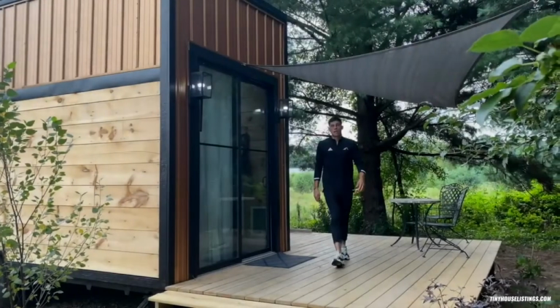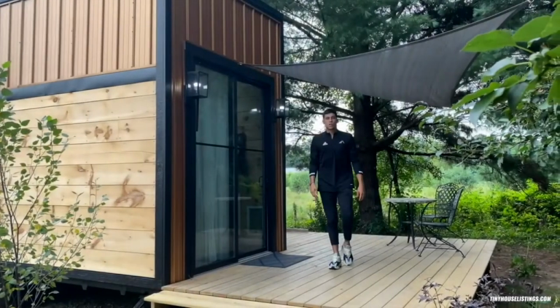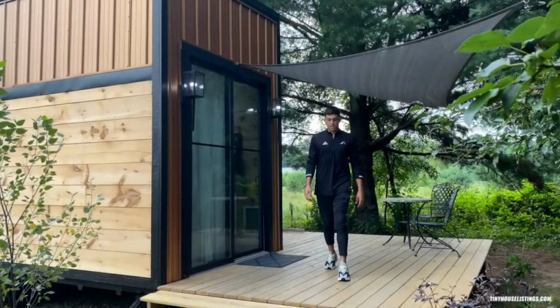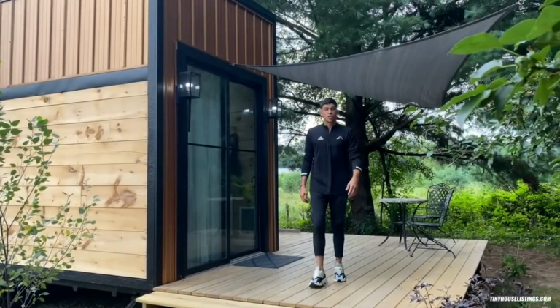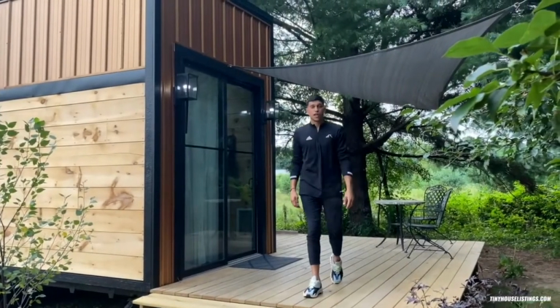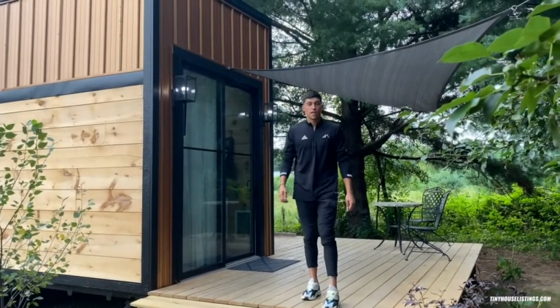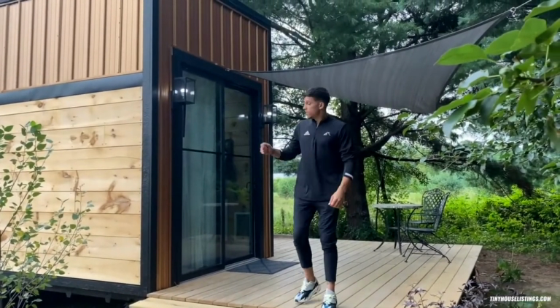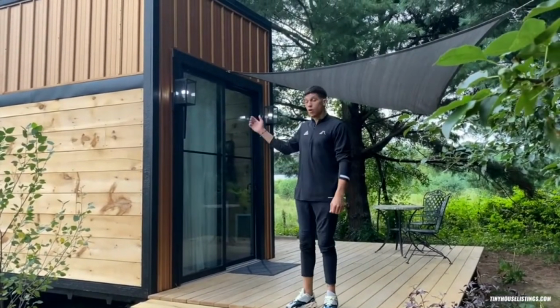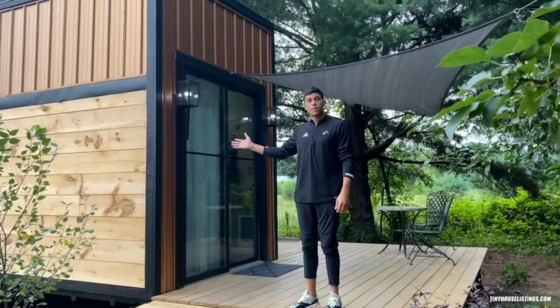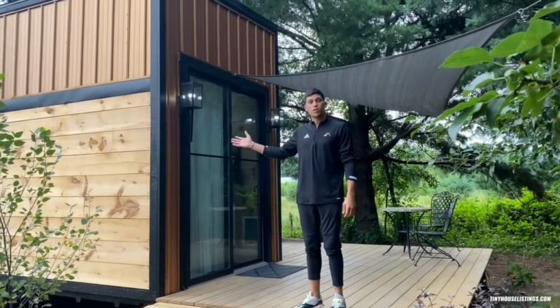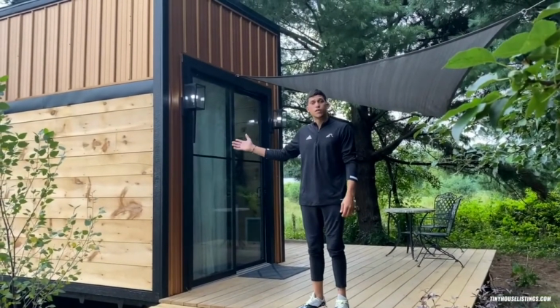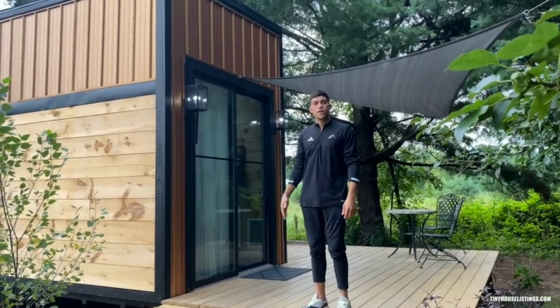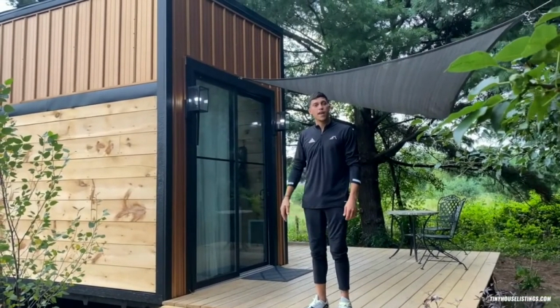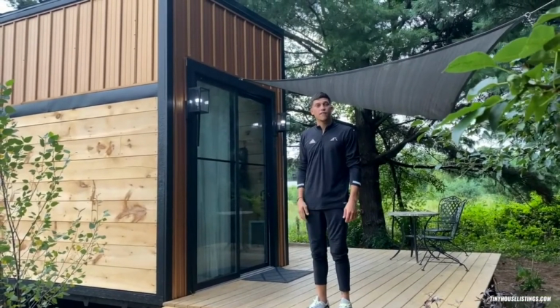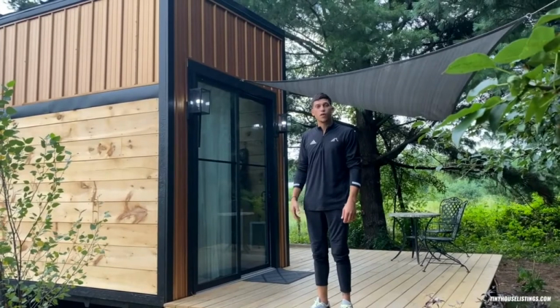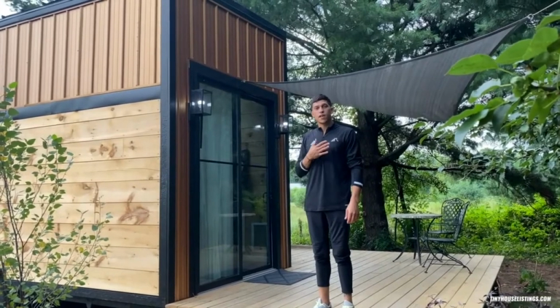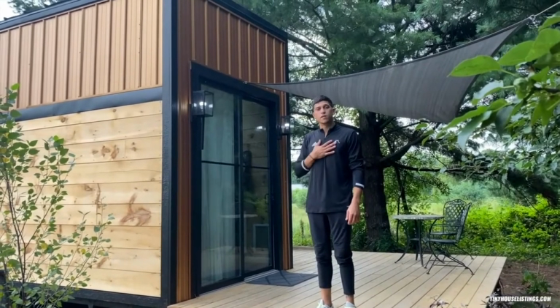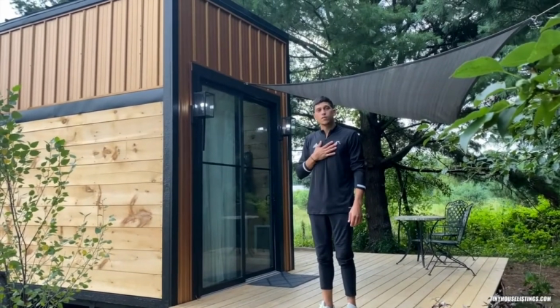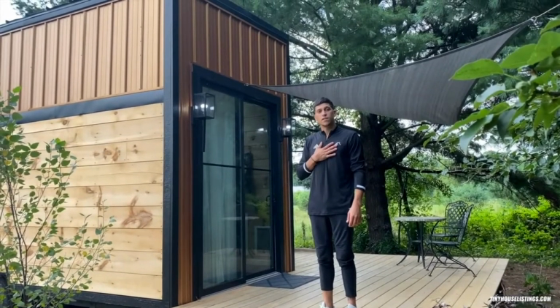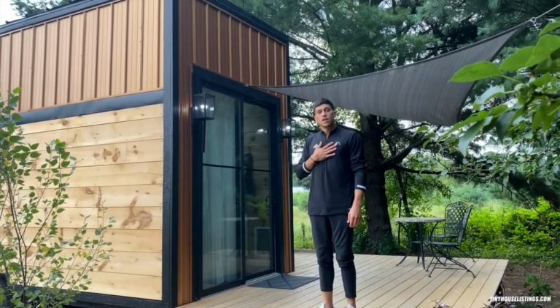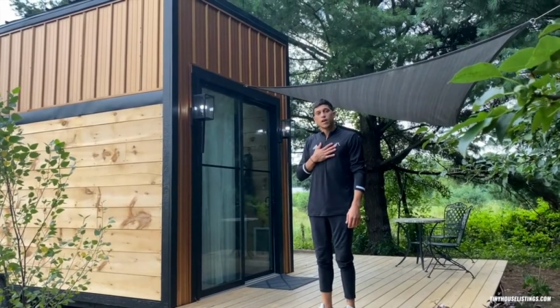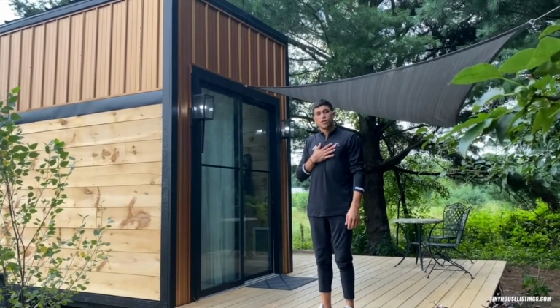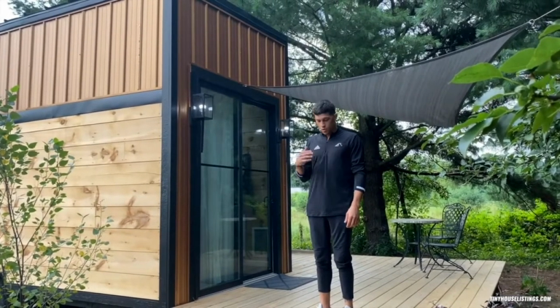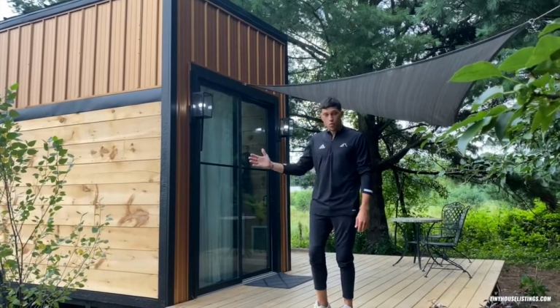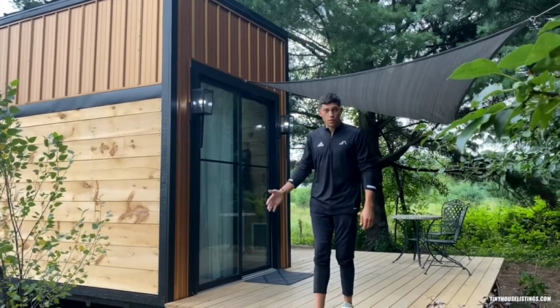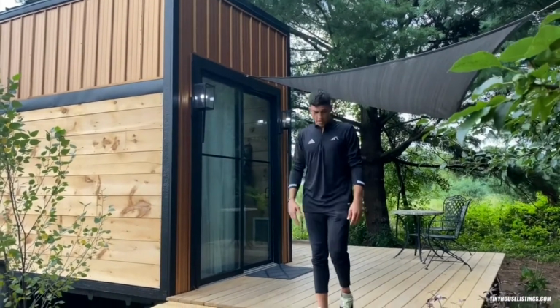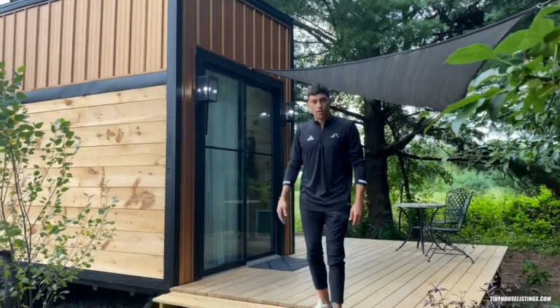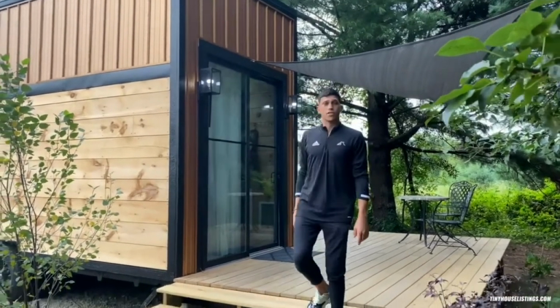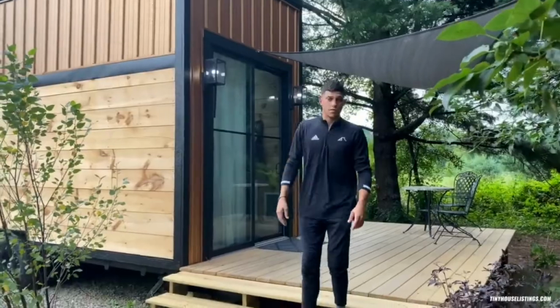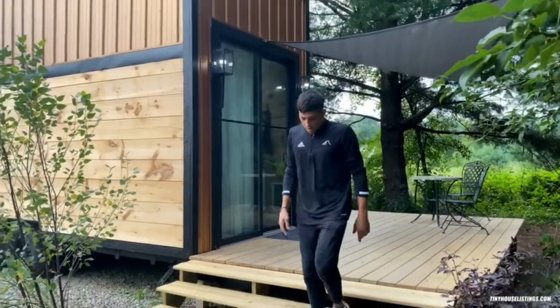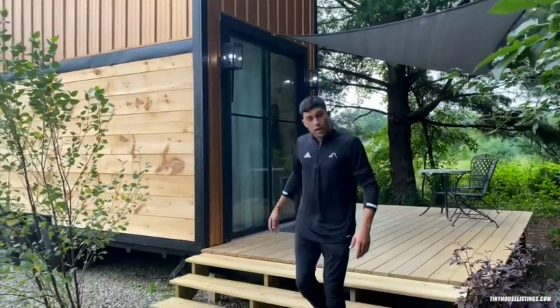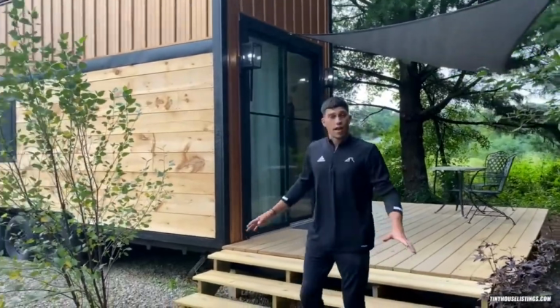How's it going guys, my name is Josh Anis. This is our Homestead model — it's 32 feet by eight, and I'd like to give you guys a quick little walkthrough detailing the materials and kind of the layout and how we decided to build this thing.